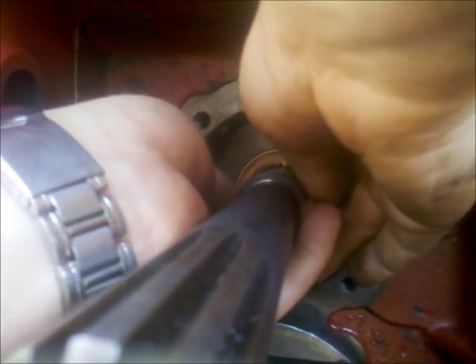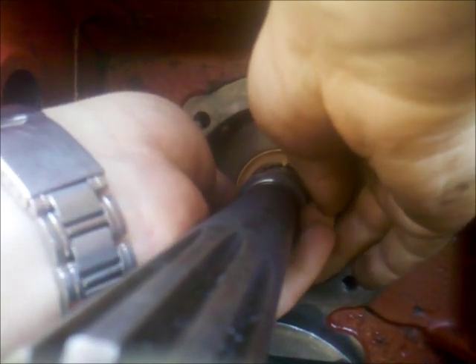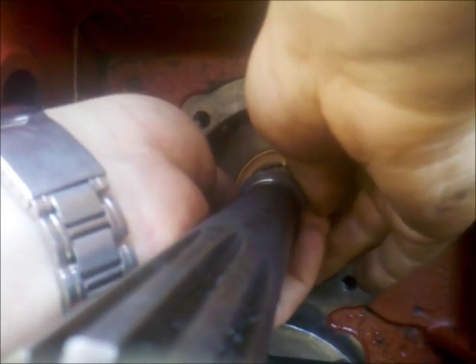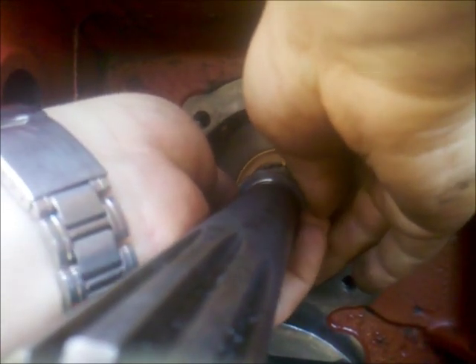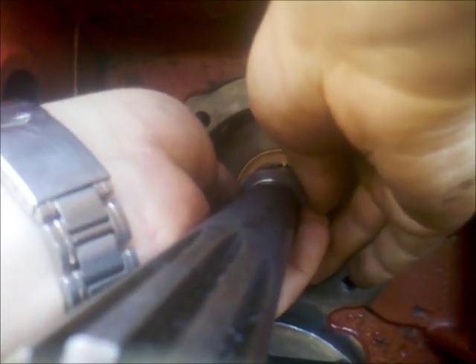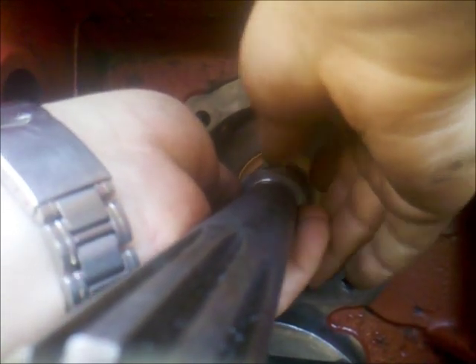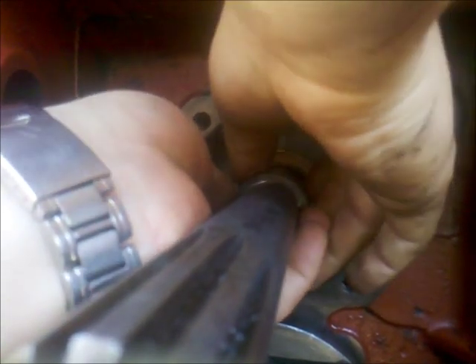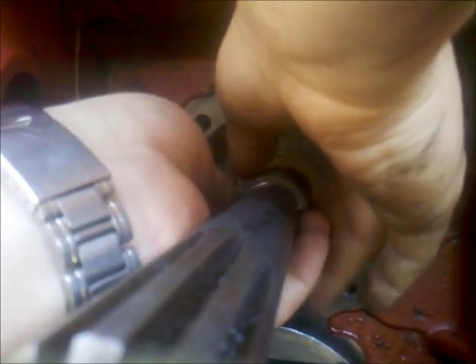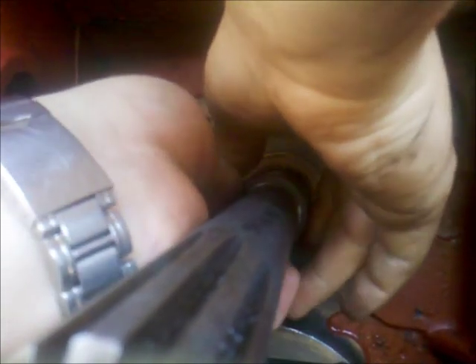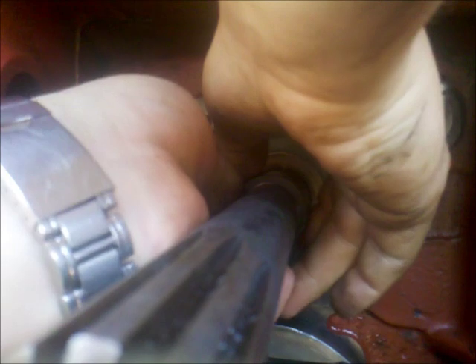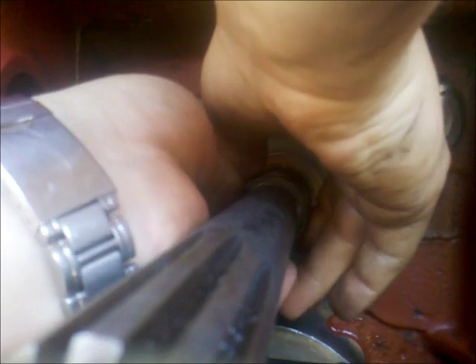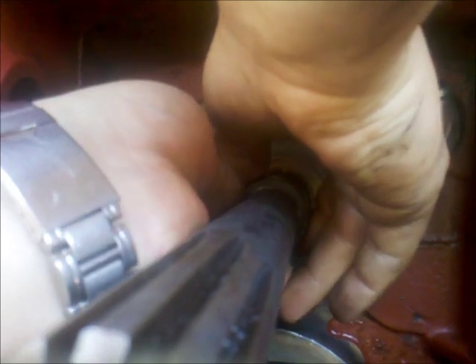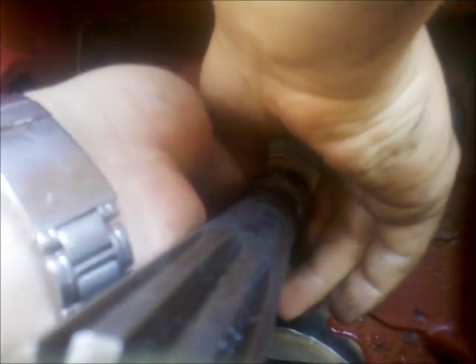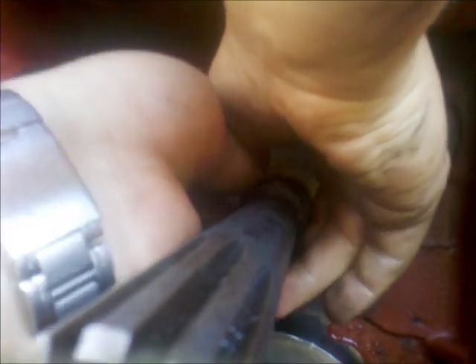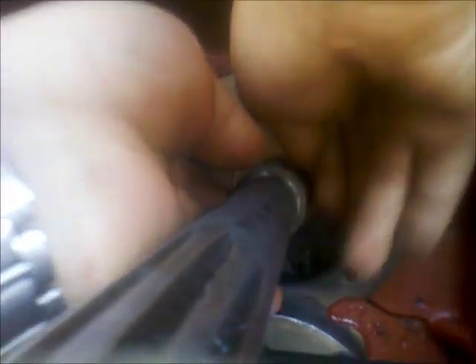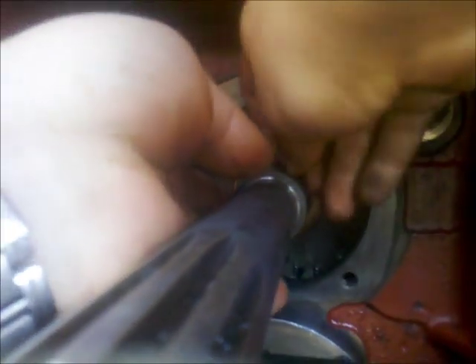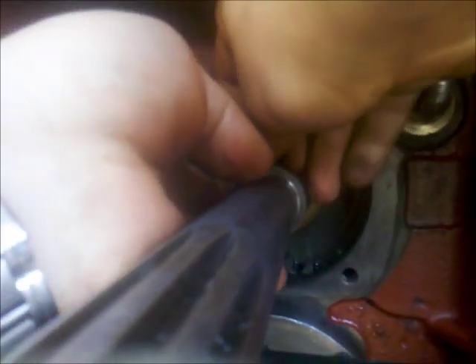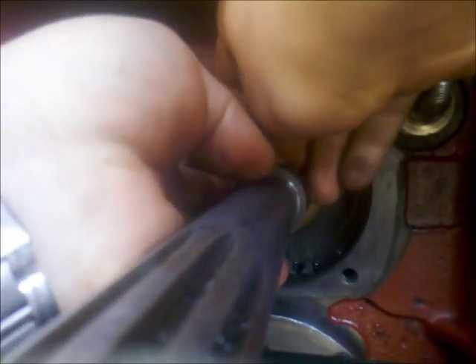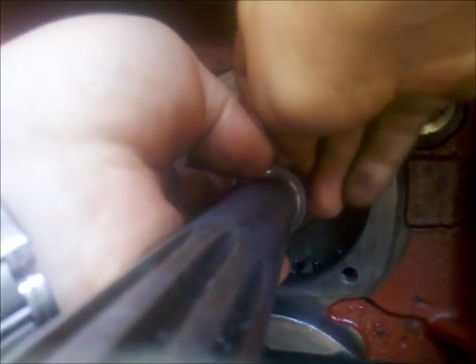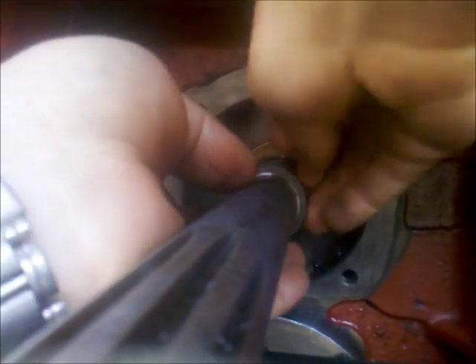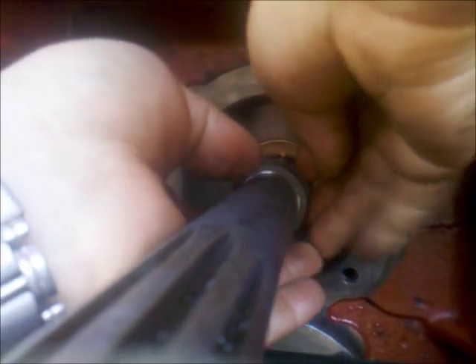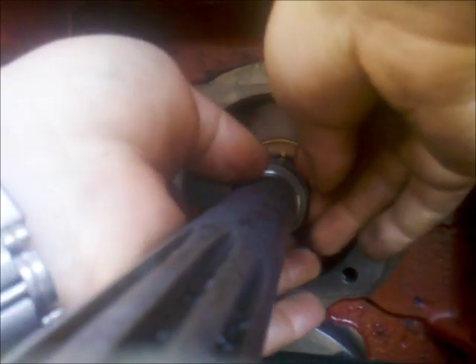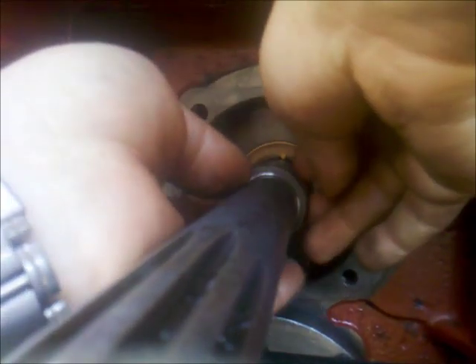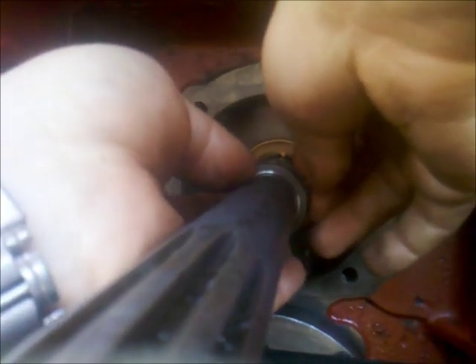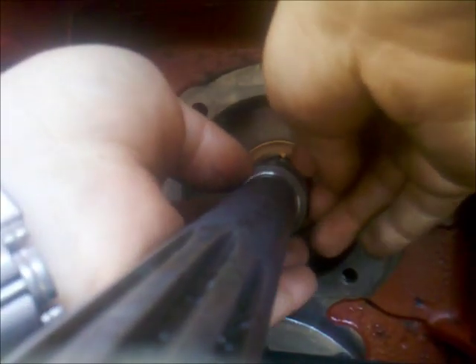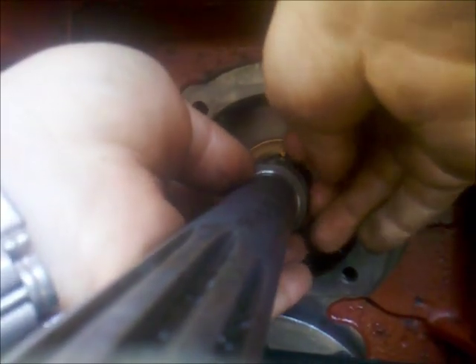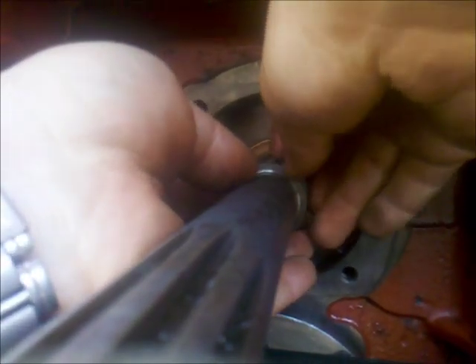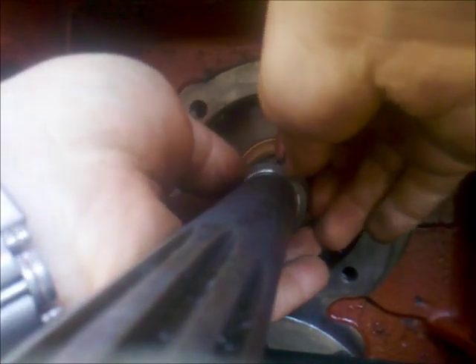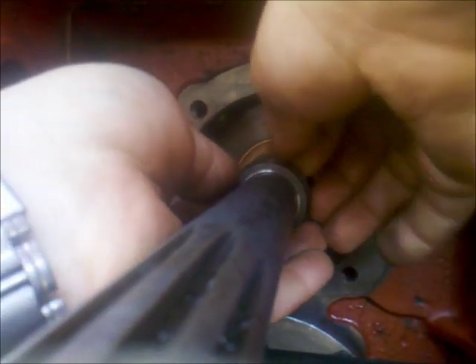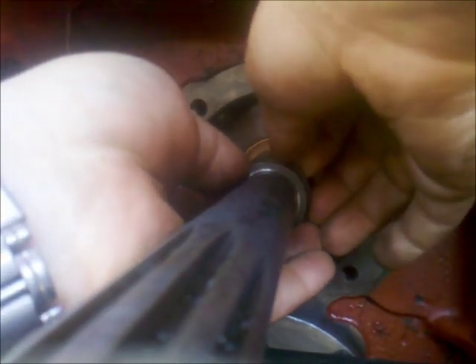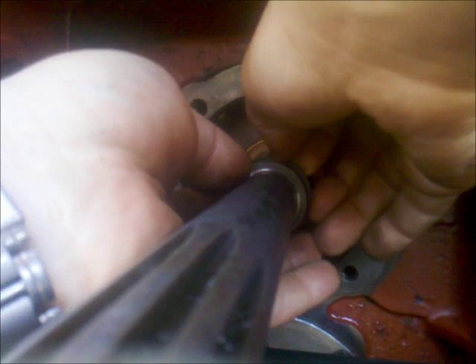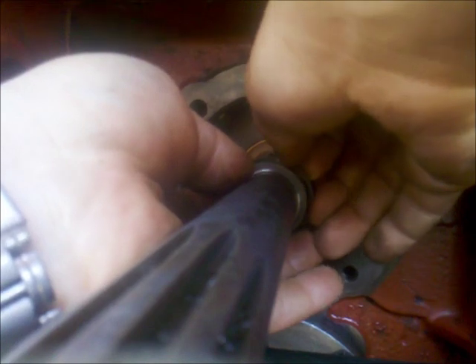Slide the ring off the shaft. That's it.